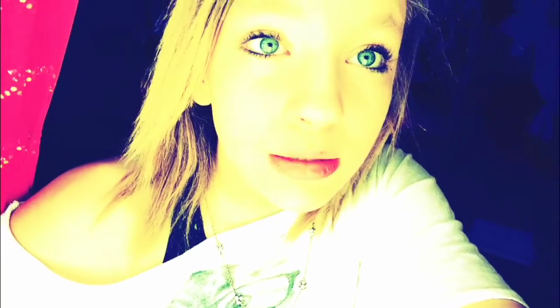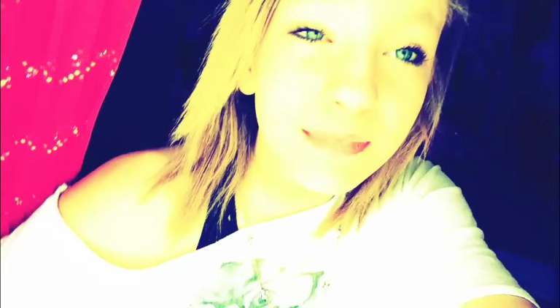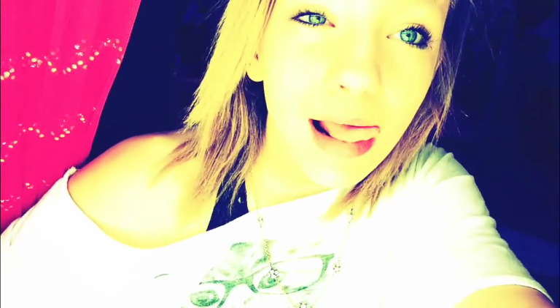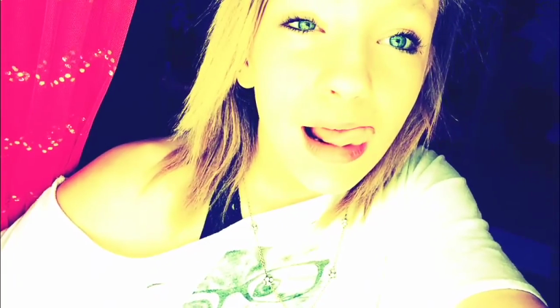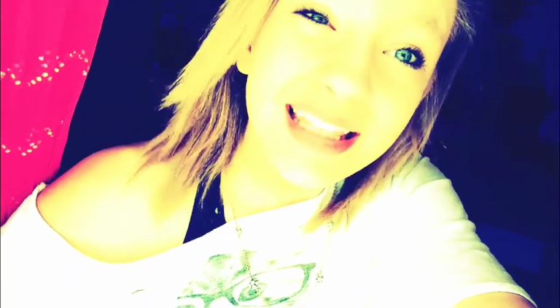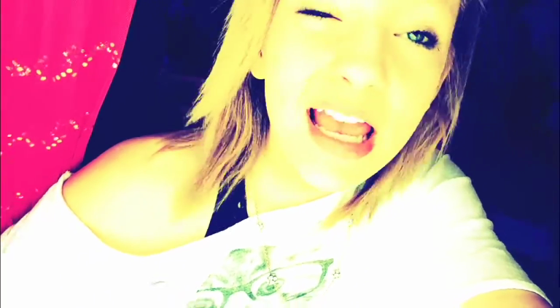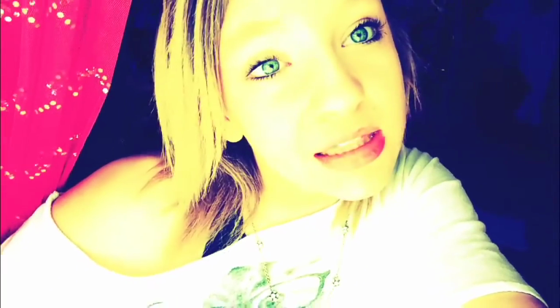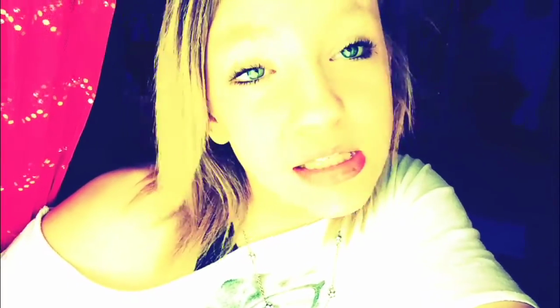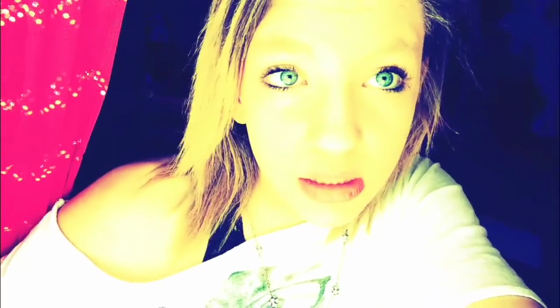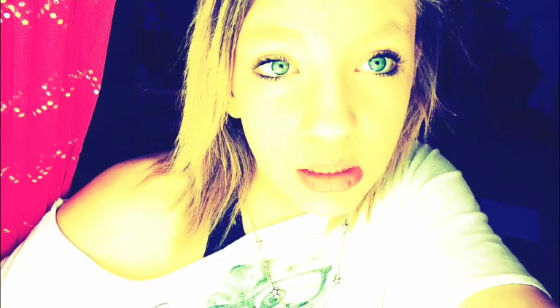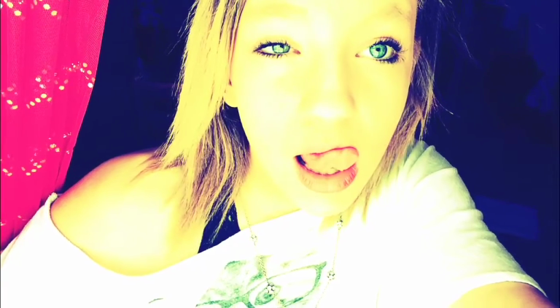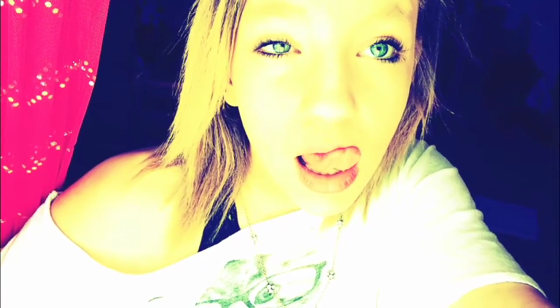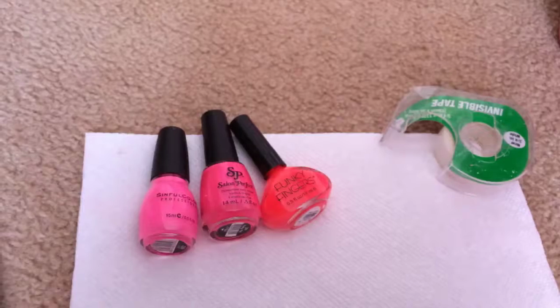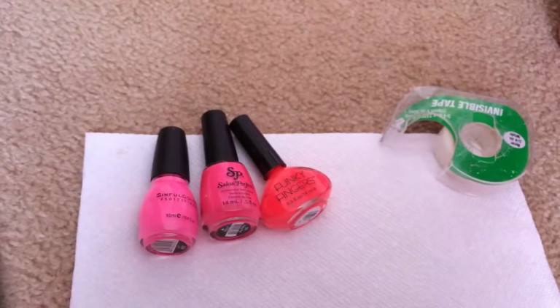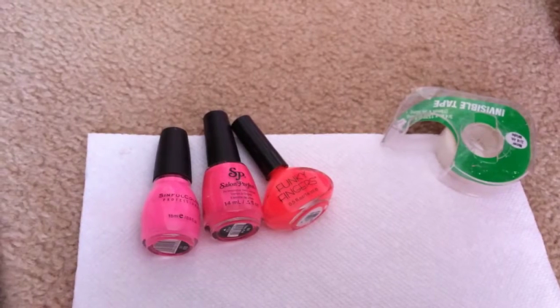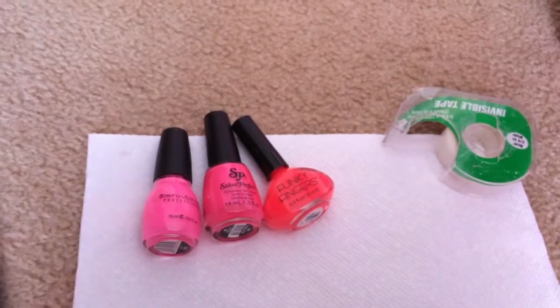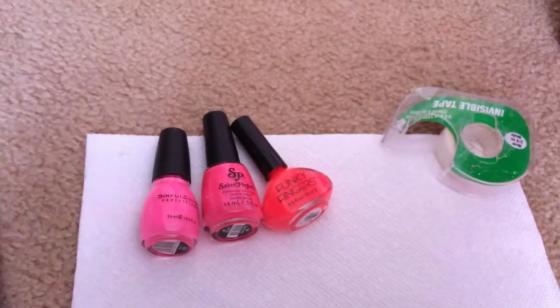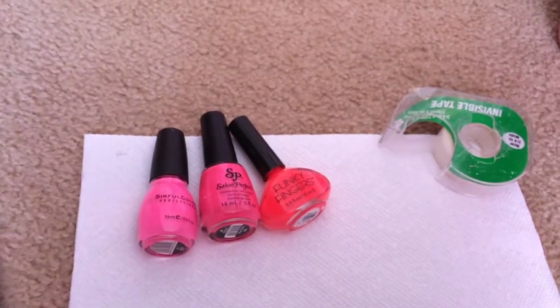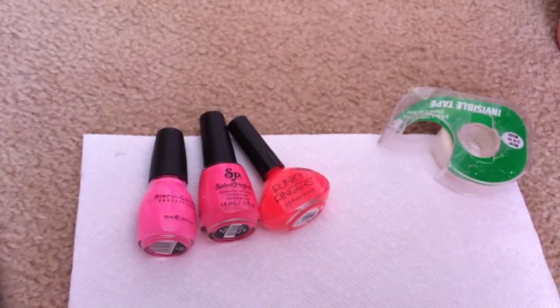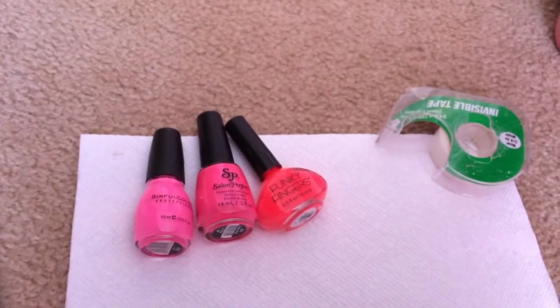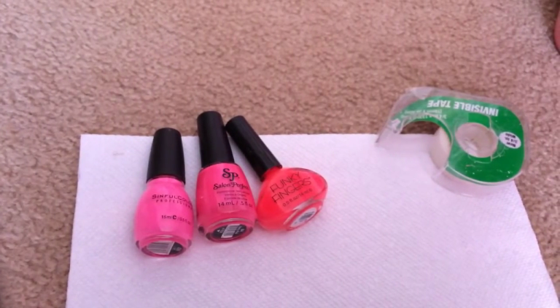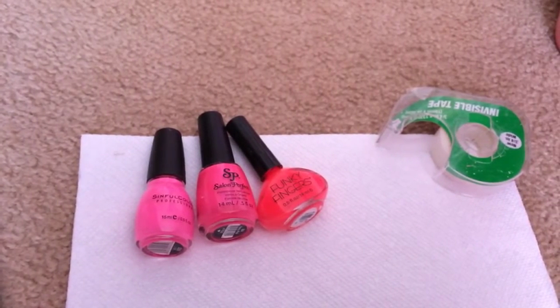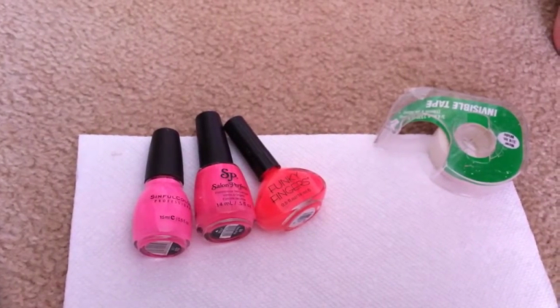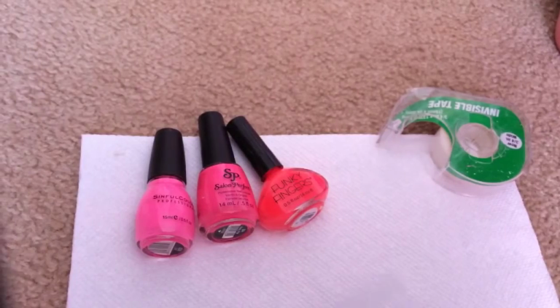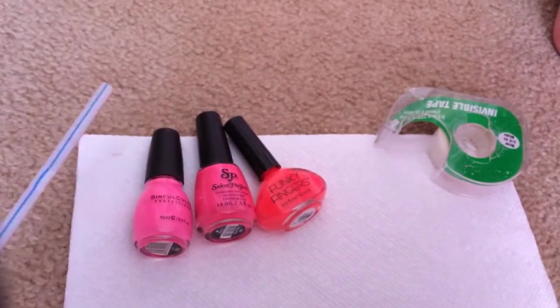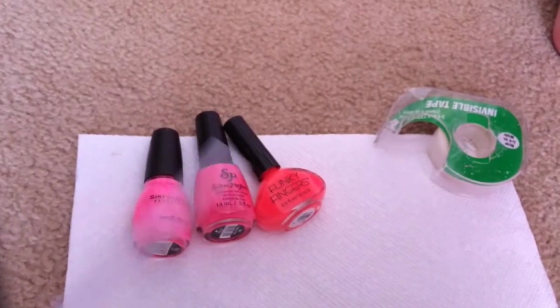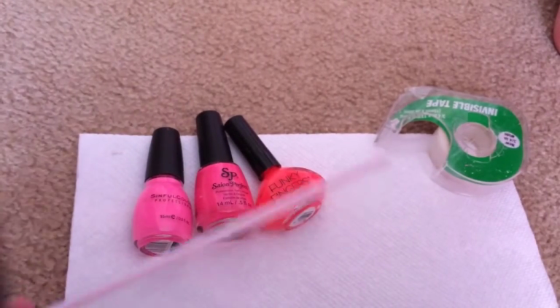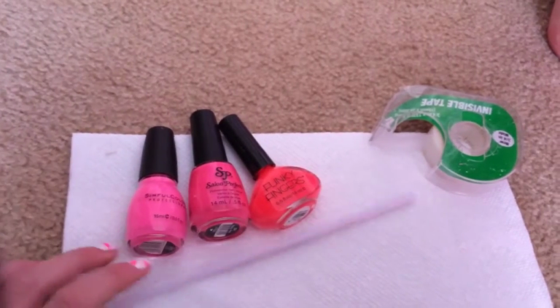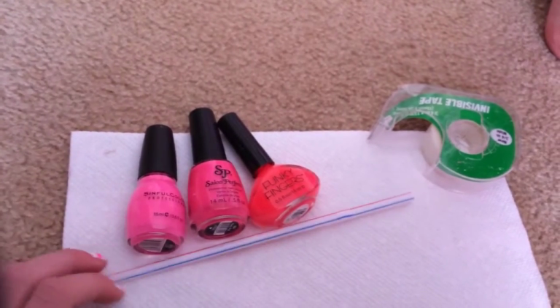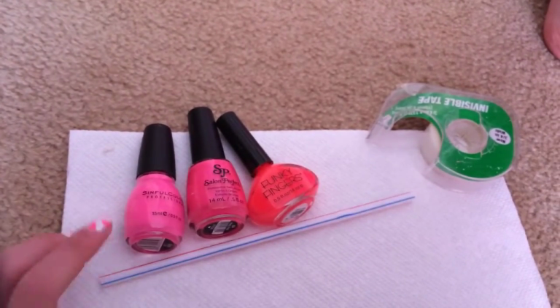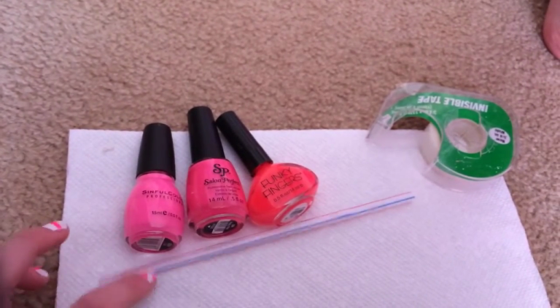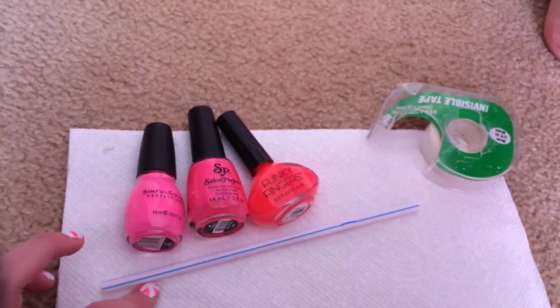Let's get this started. What you'll need is three different nail polishes, any kind of tape, and a straw.